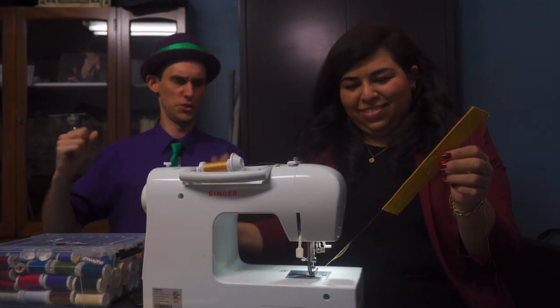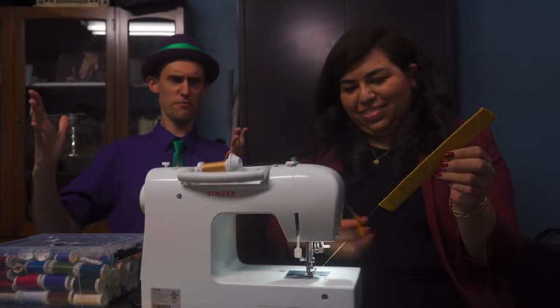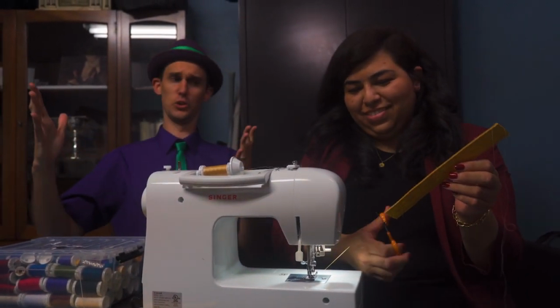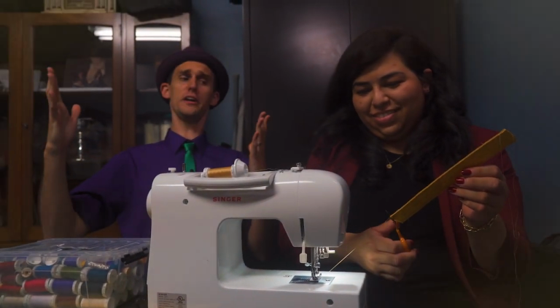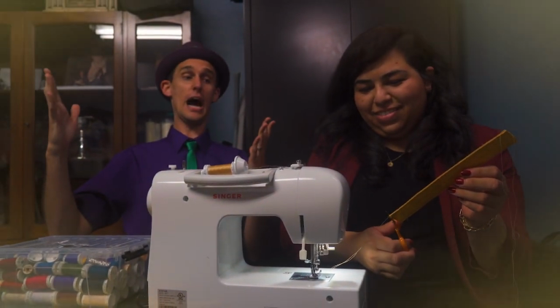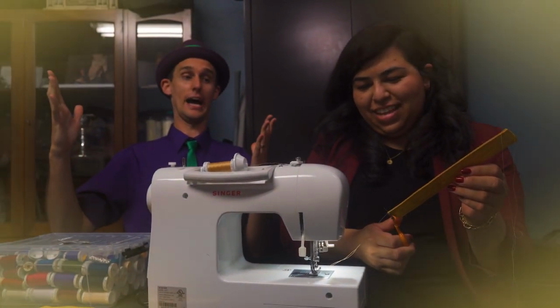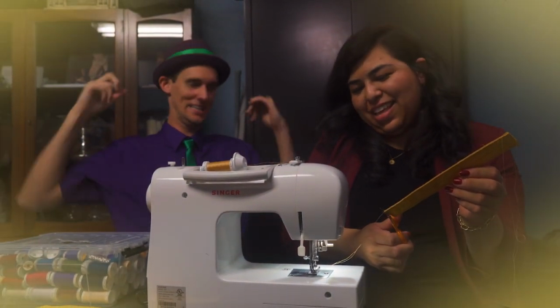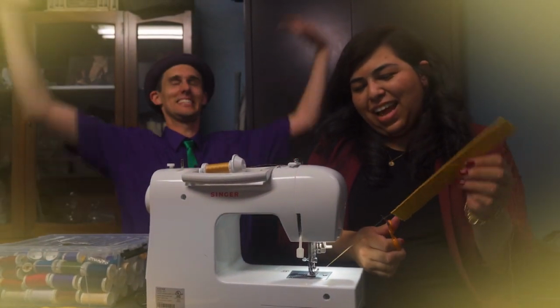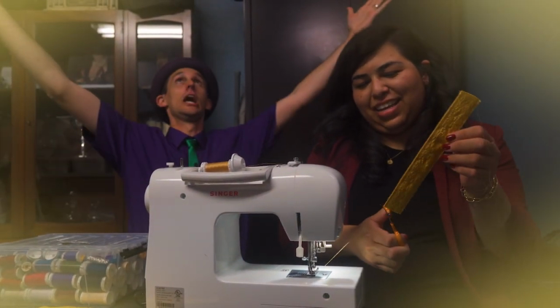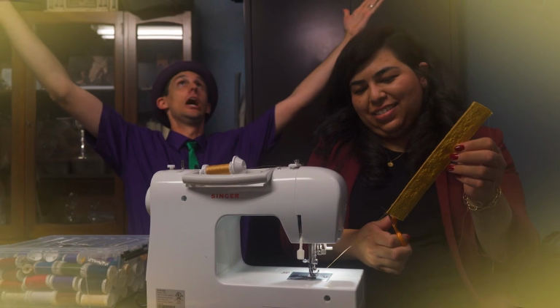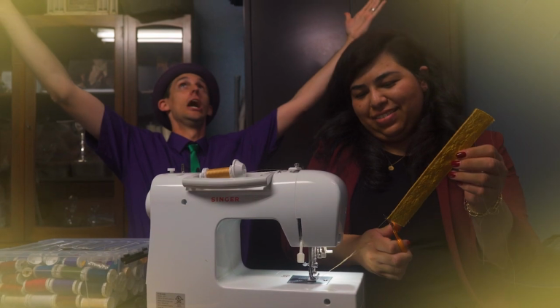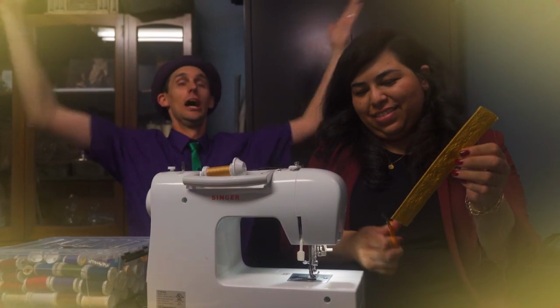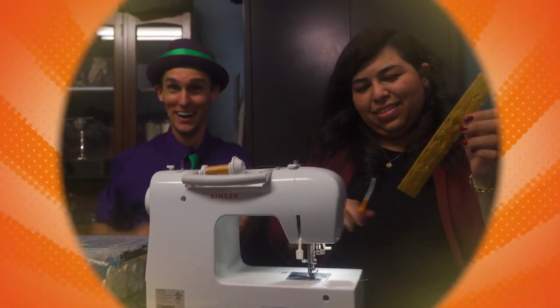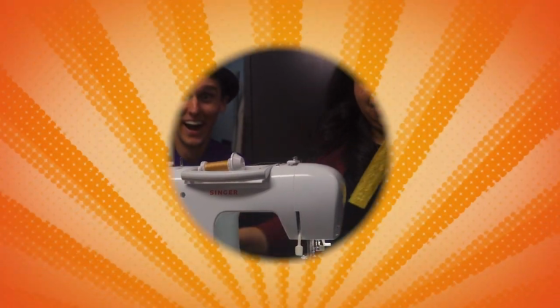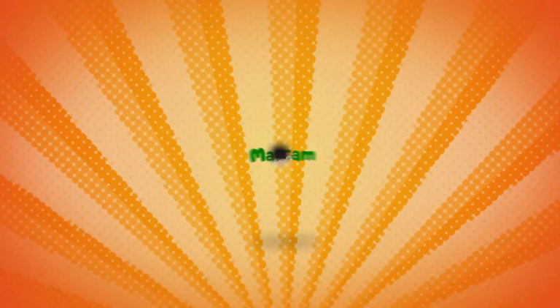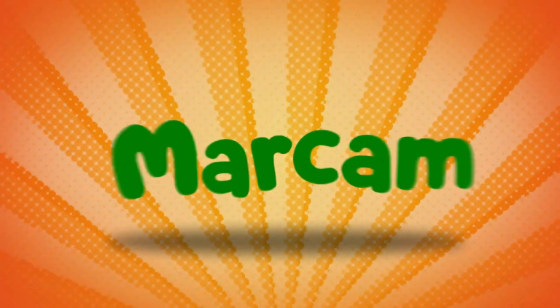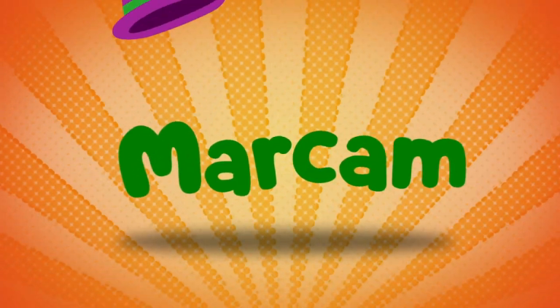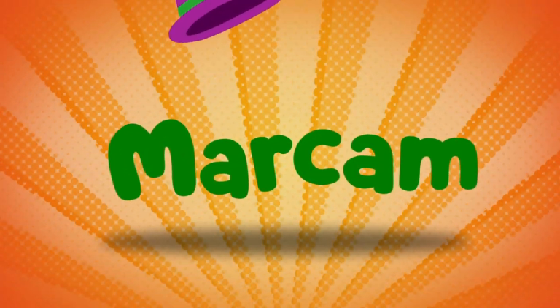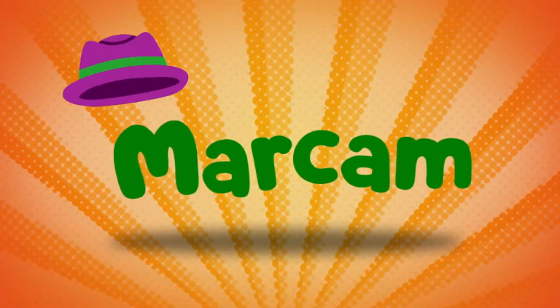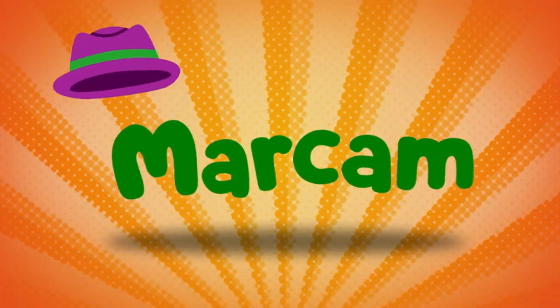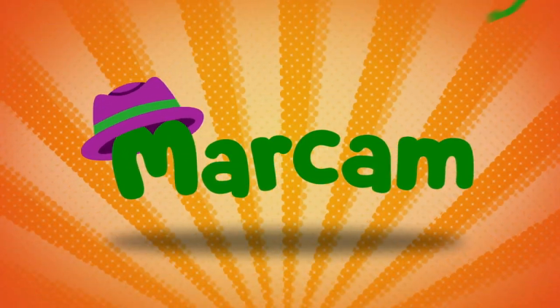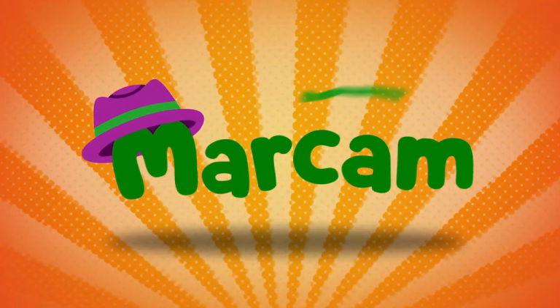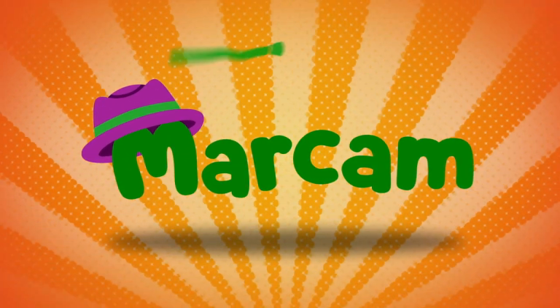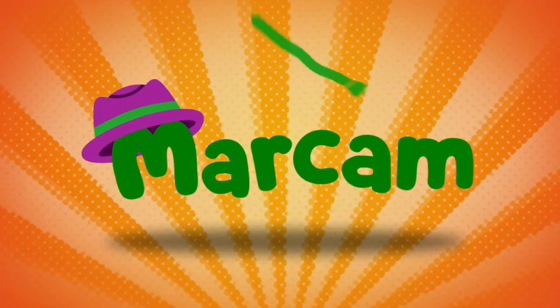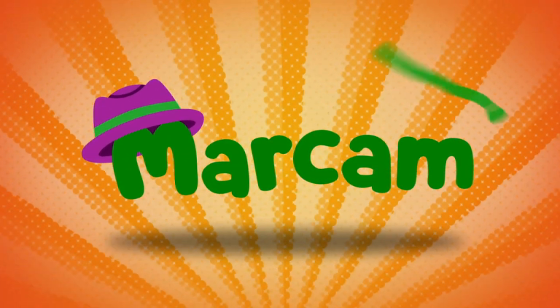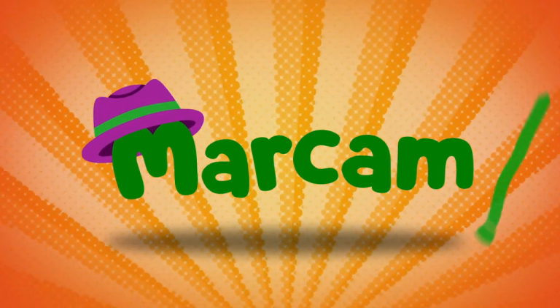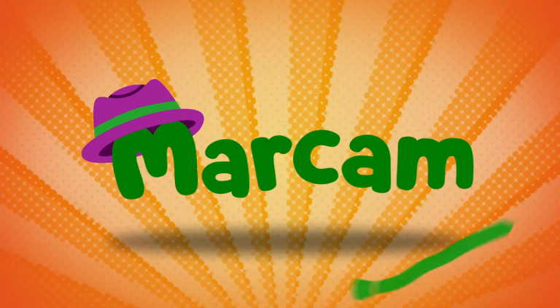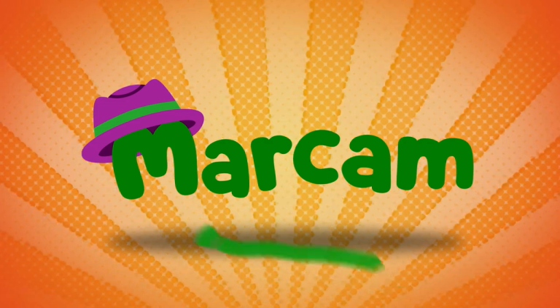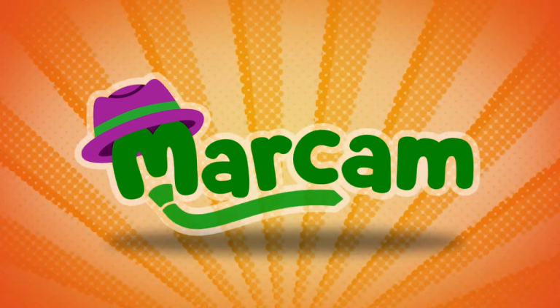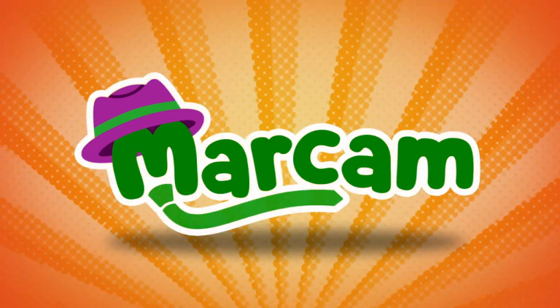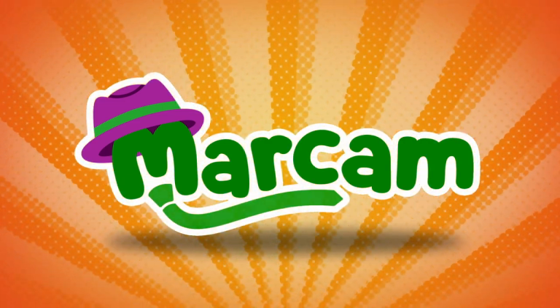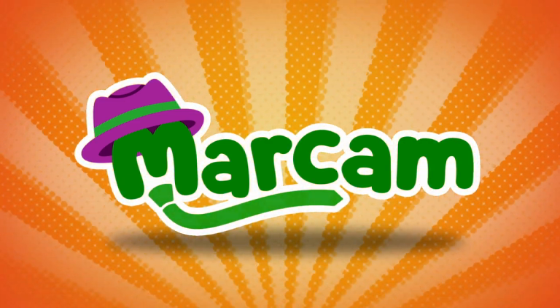Sewing for the glory of God! Exactly! Hey, it's Marka! Hi! Let's go!